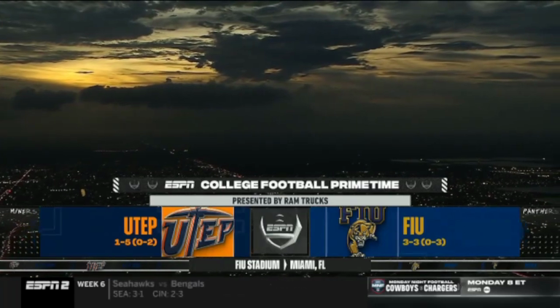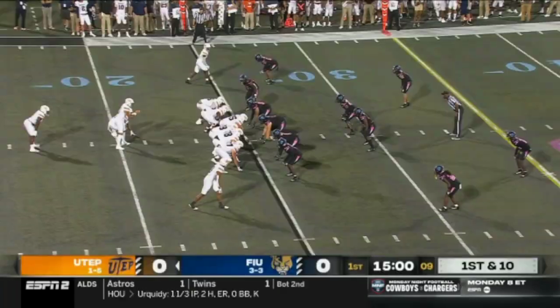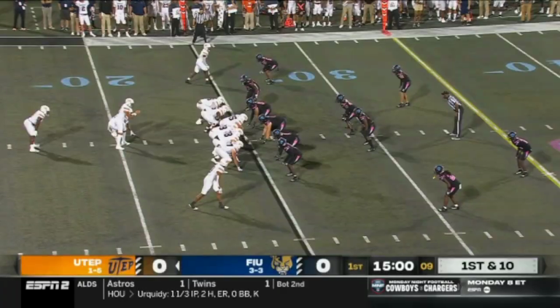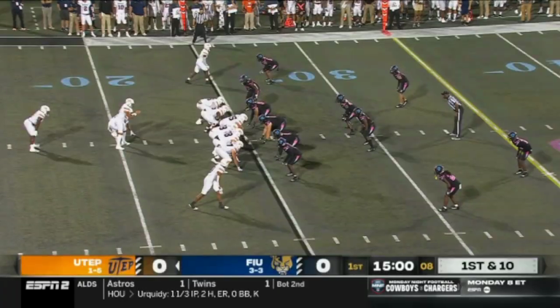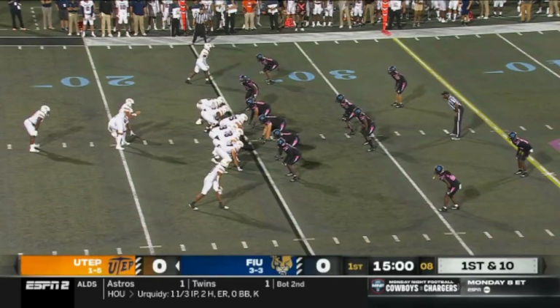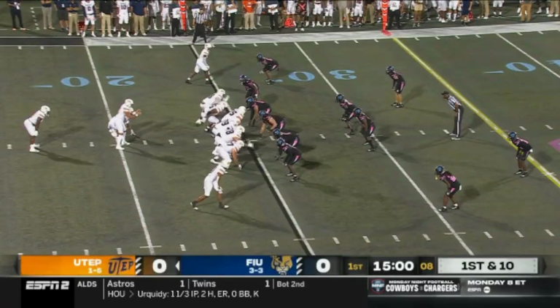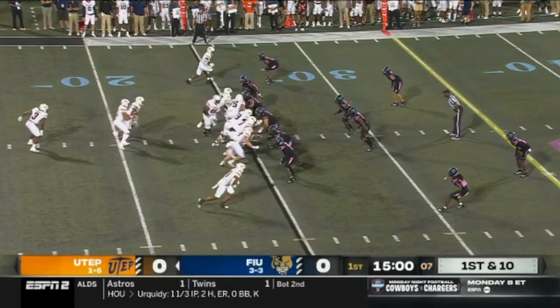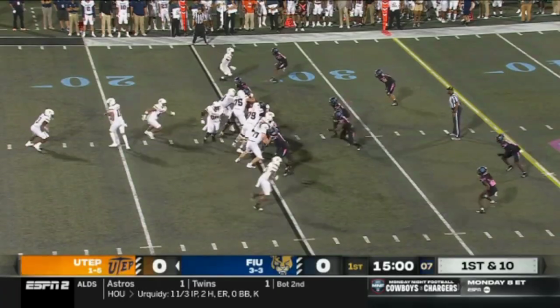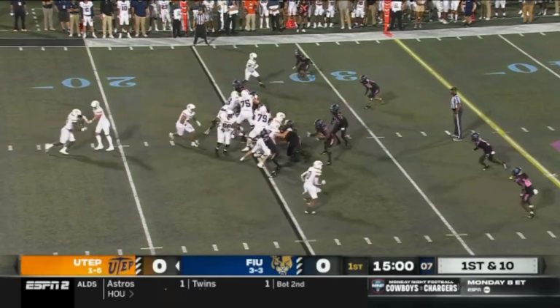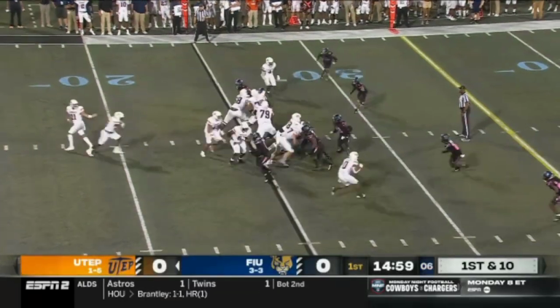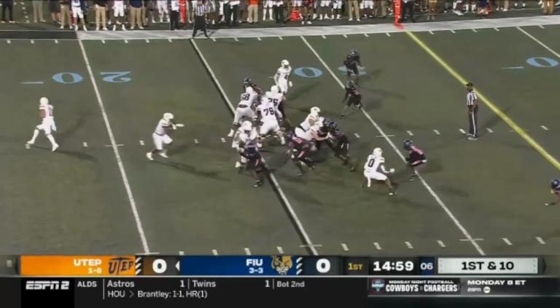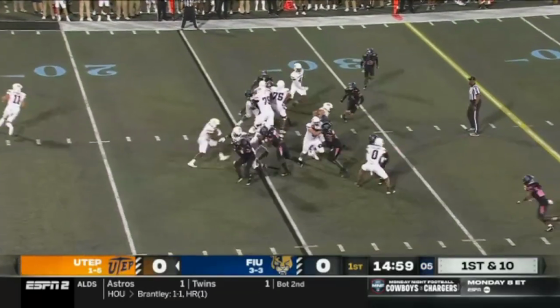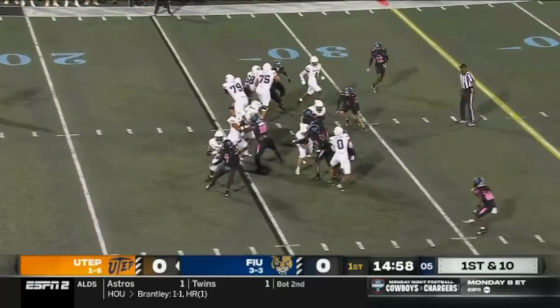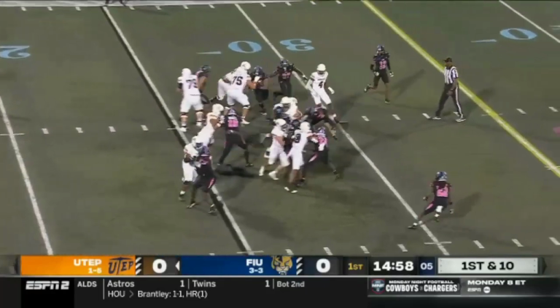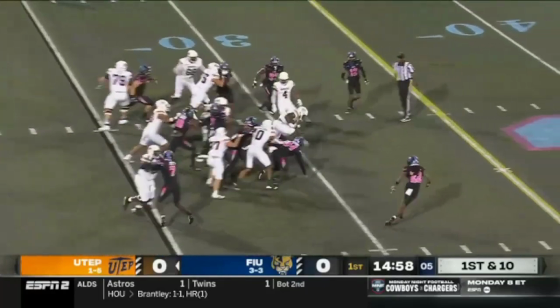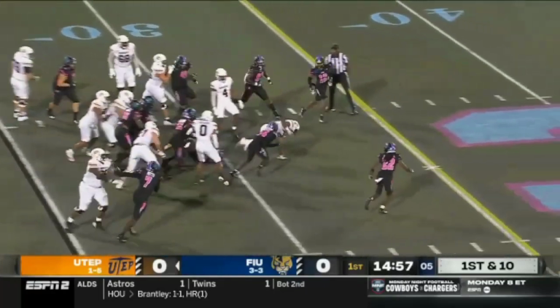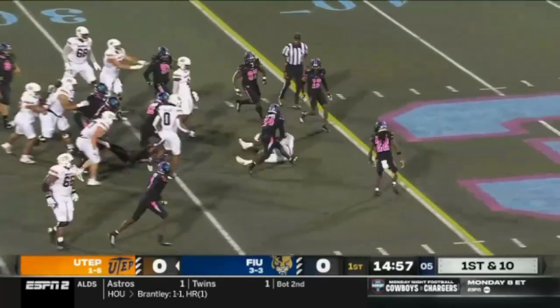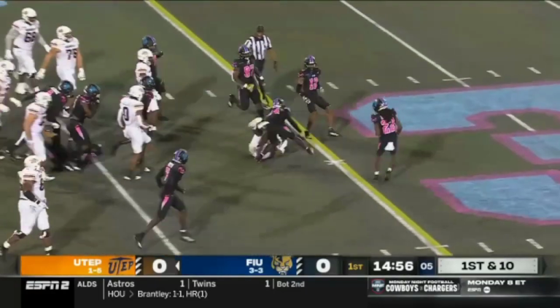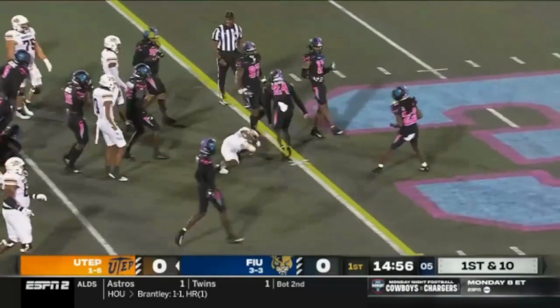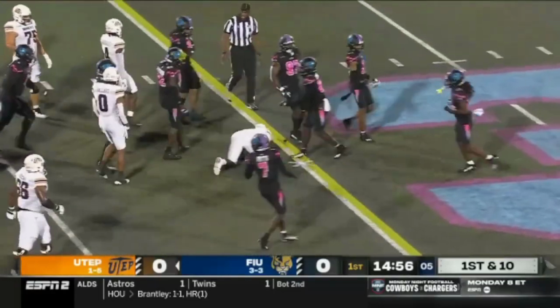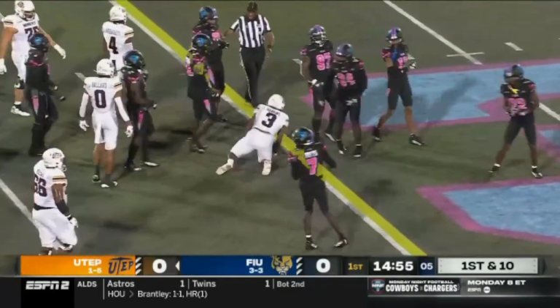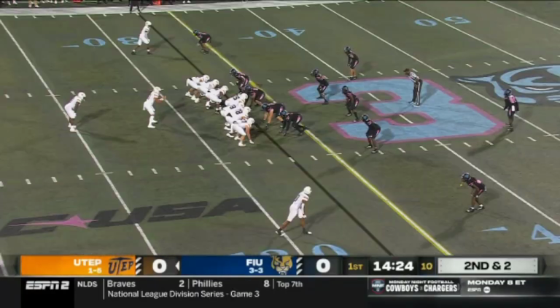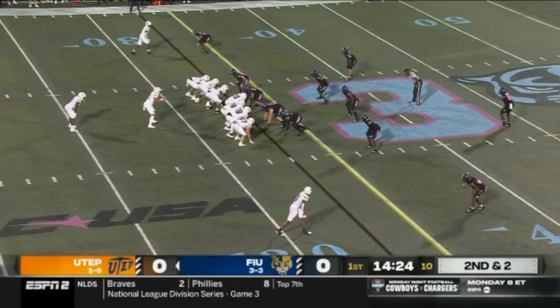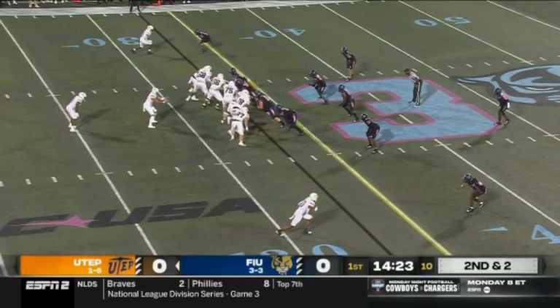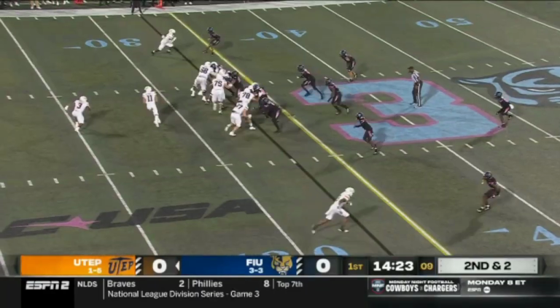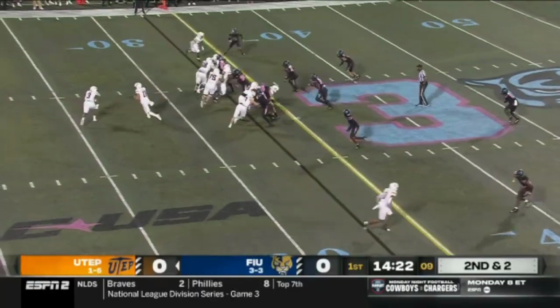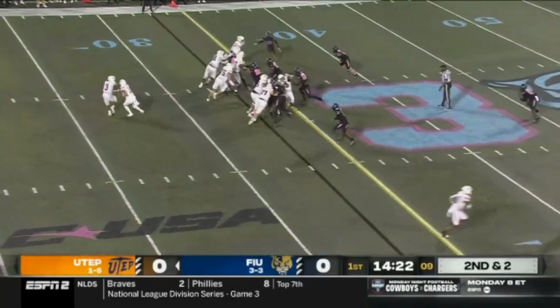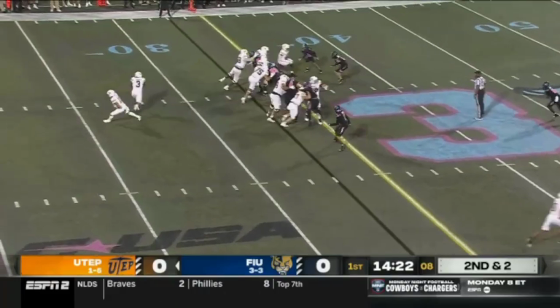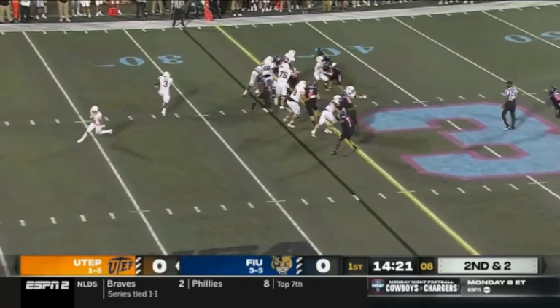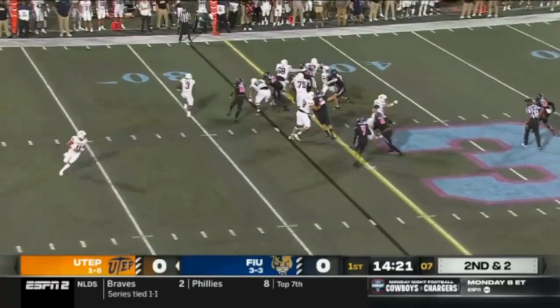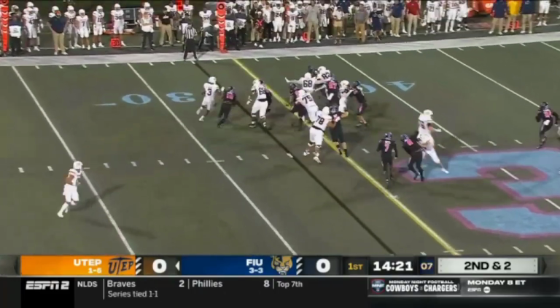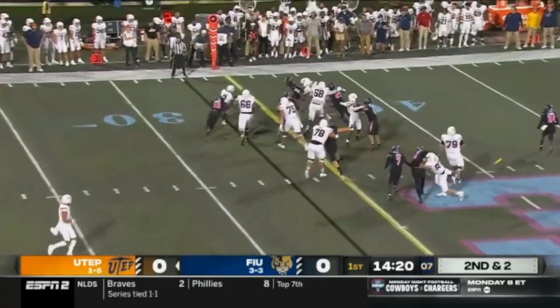And with him, along with the fullback Julian Lopez, they give Hankins the rock. Running straight ahead. Tight ends, pistol formation. Second and two, hand it right back to Hankins.